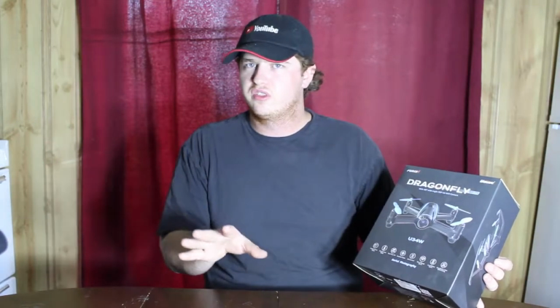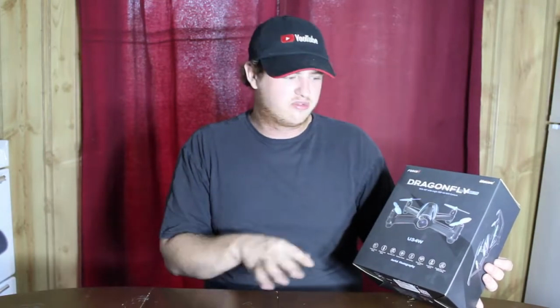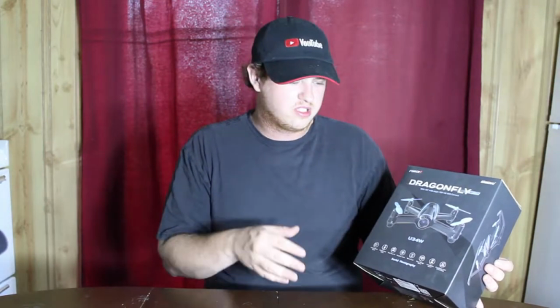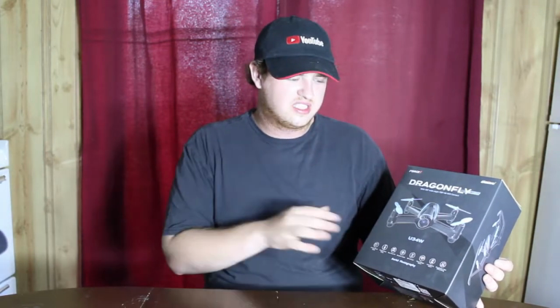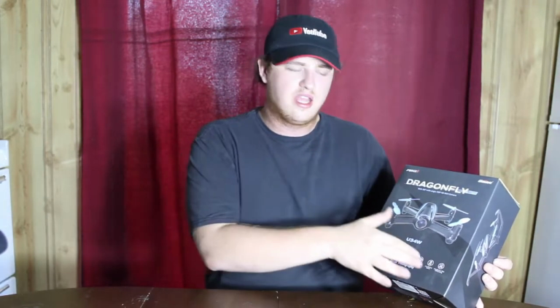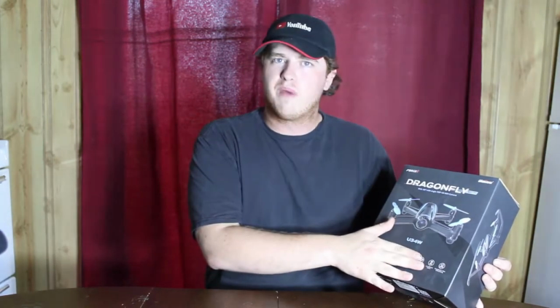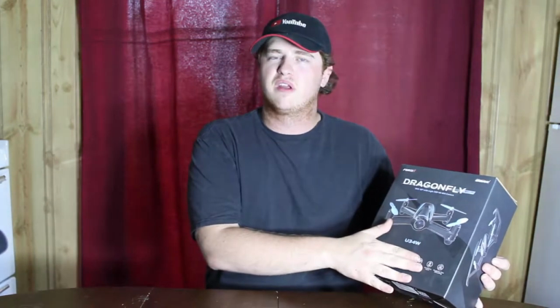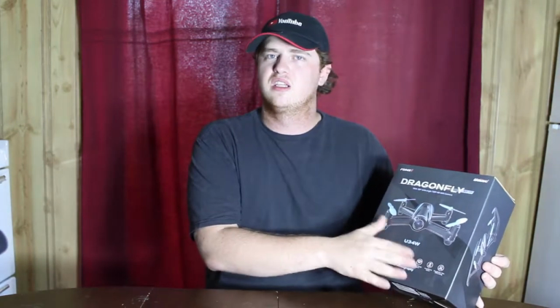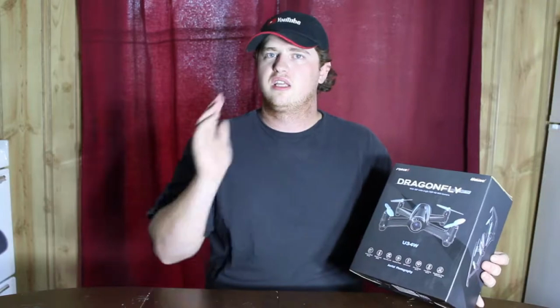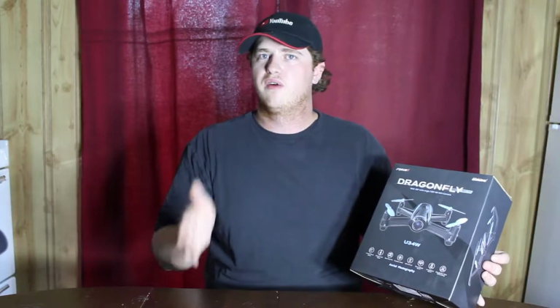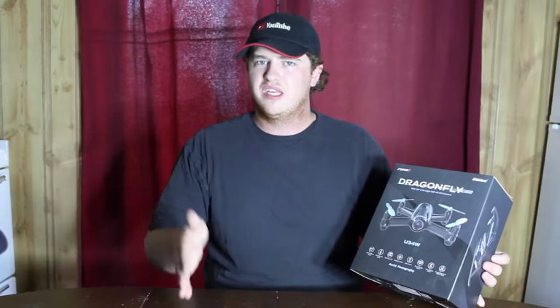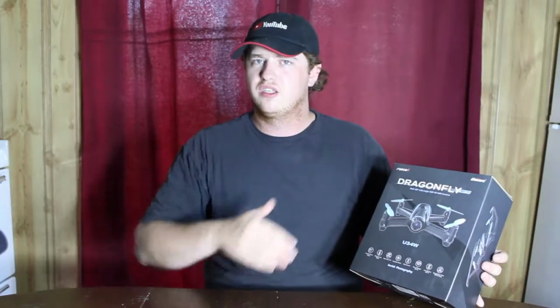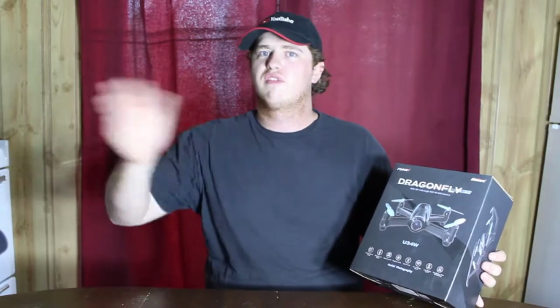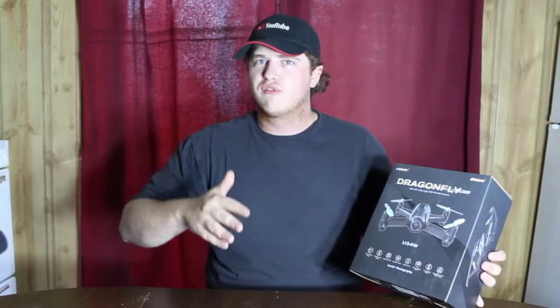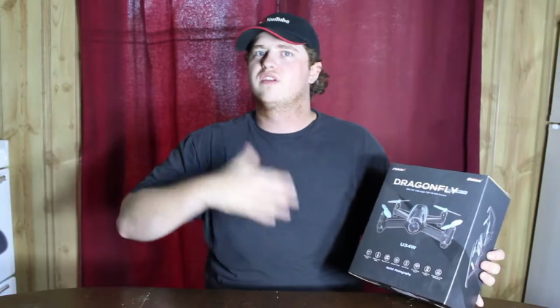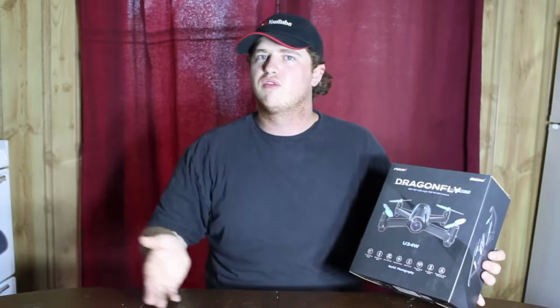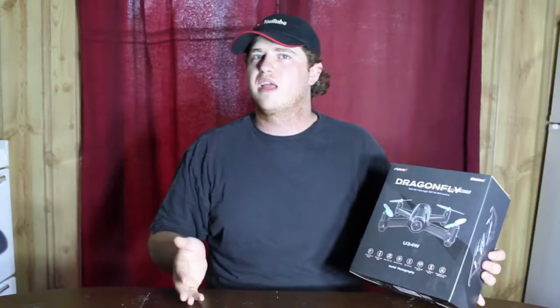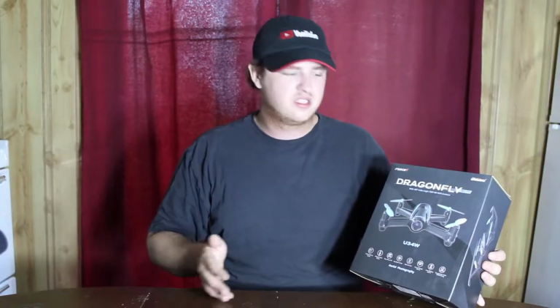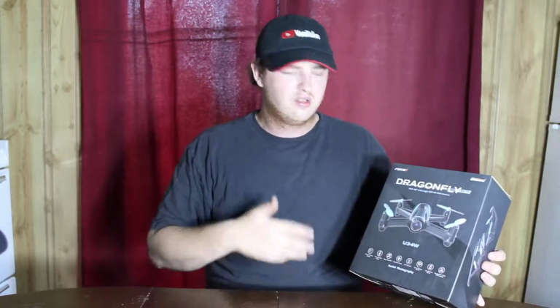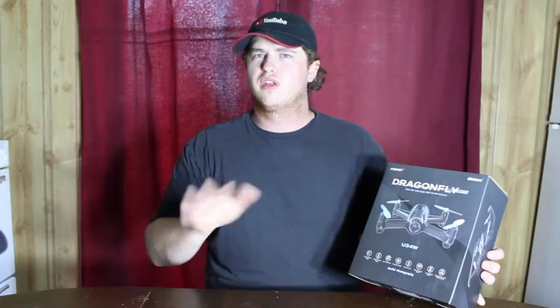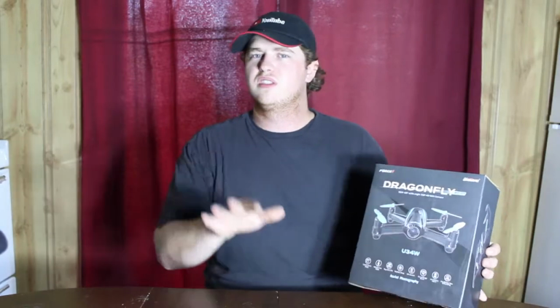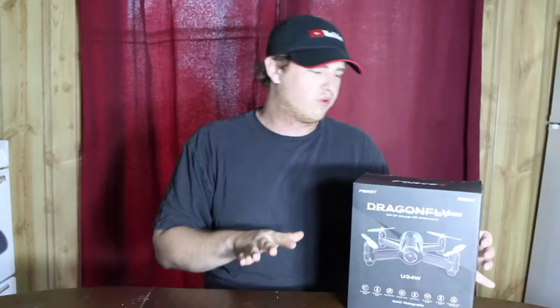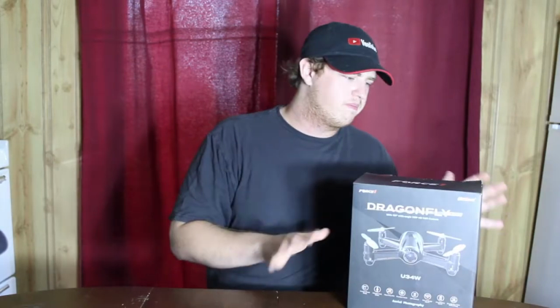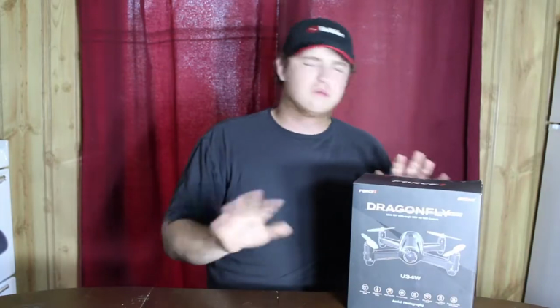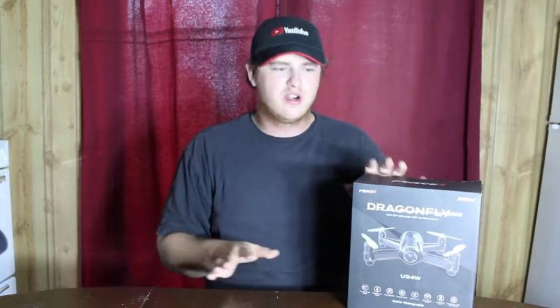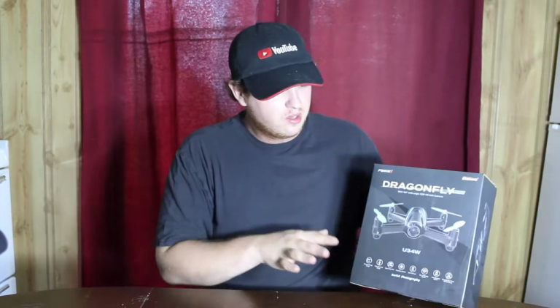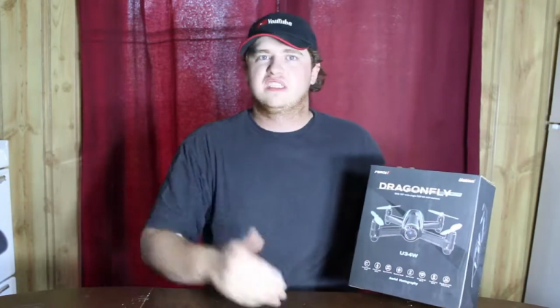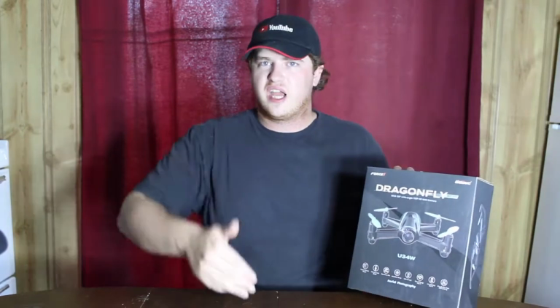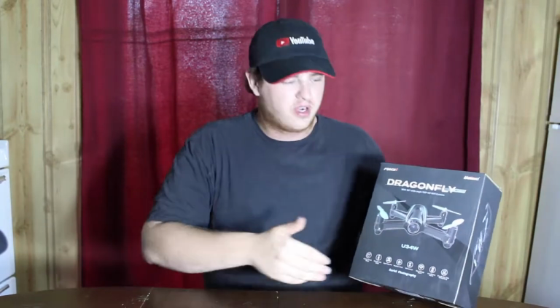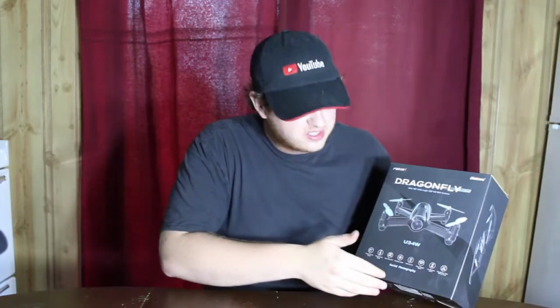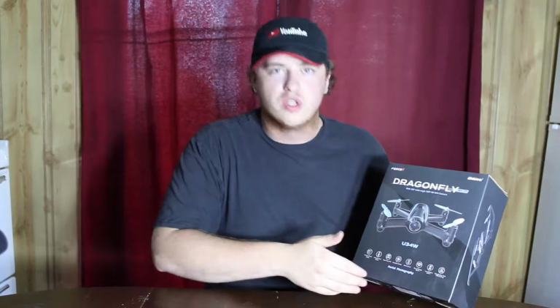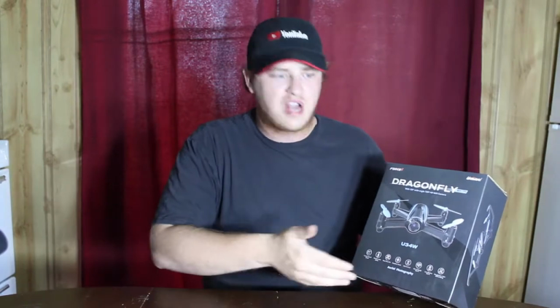It also has headless mode, WiFi control, out-of-range alarm, and low battery alarm. I've been reading Amazon reviews and they say when the low battery alarm hits, get down immediately — don't fly around for another five or ten minutes, or you will crash land.